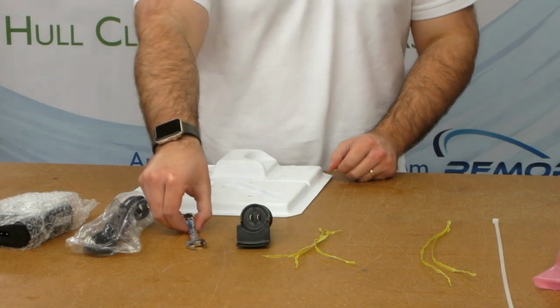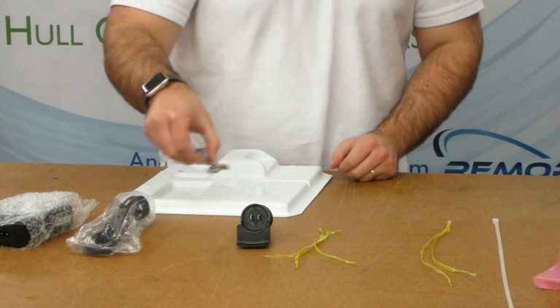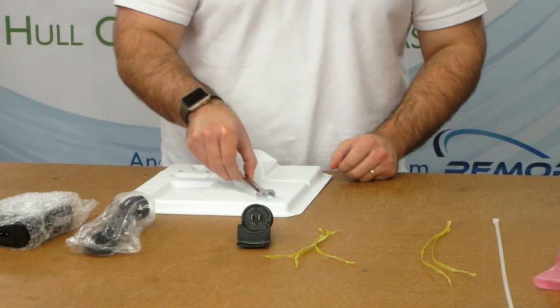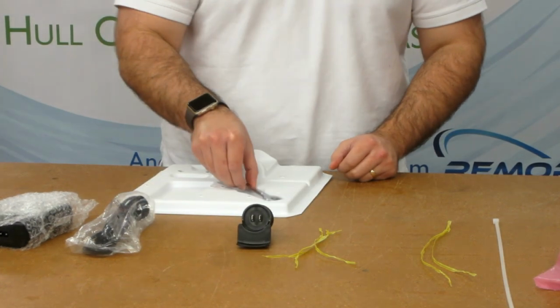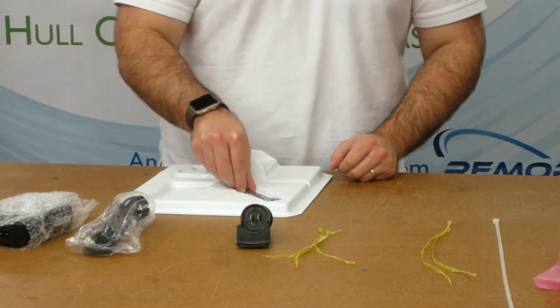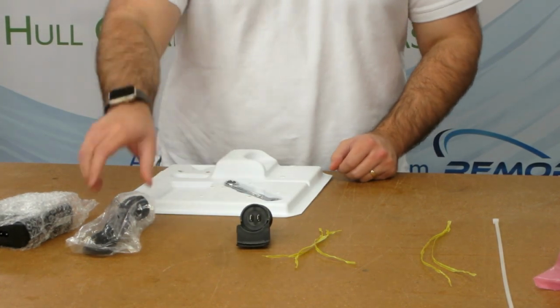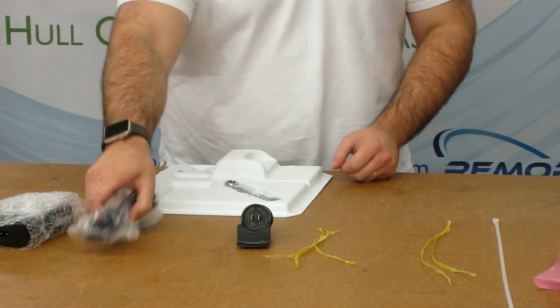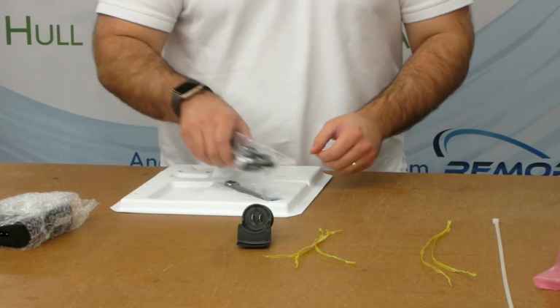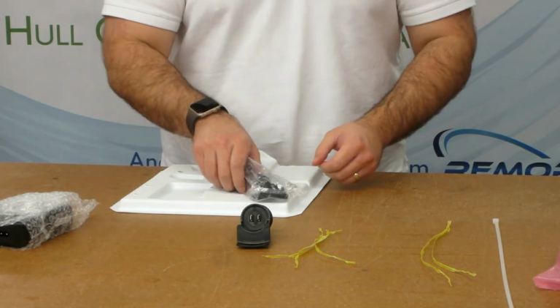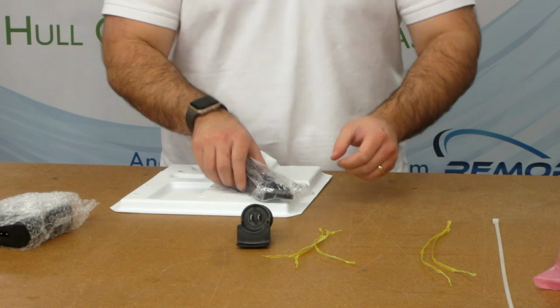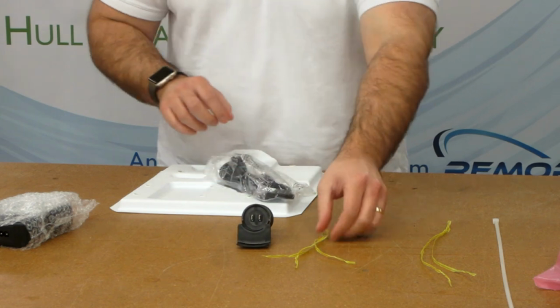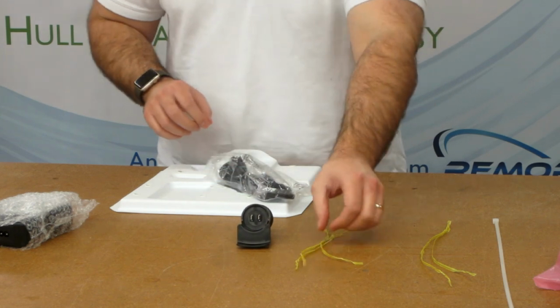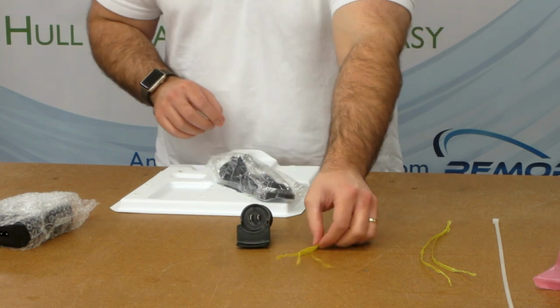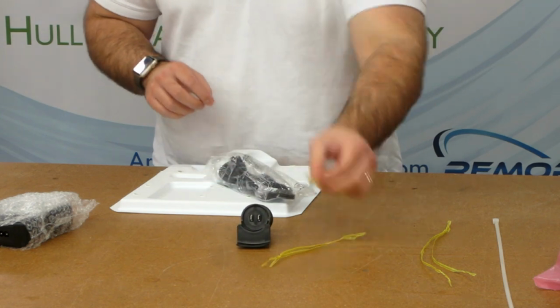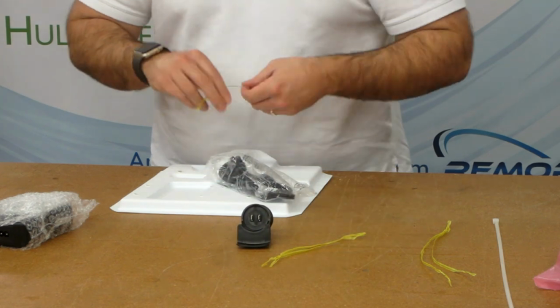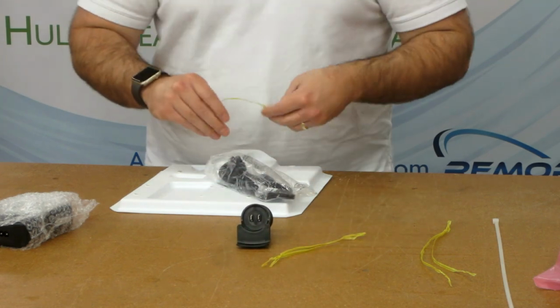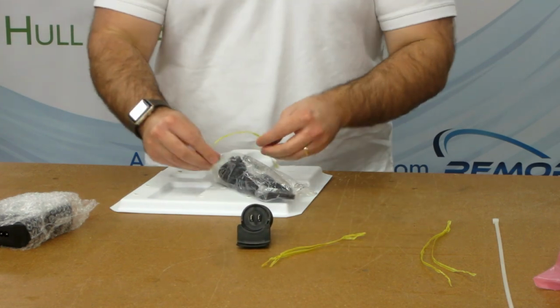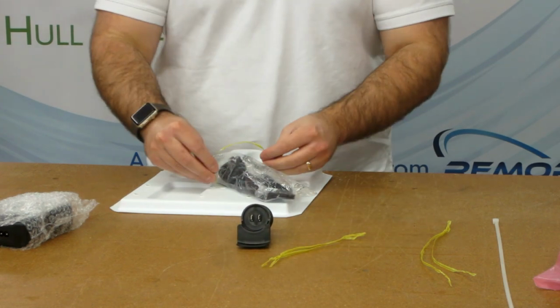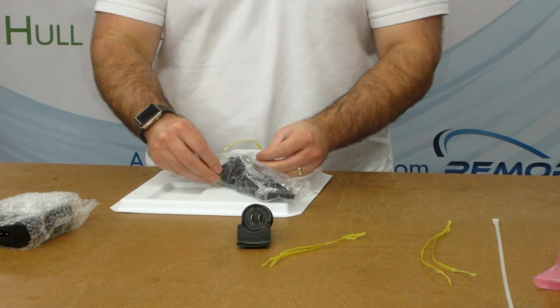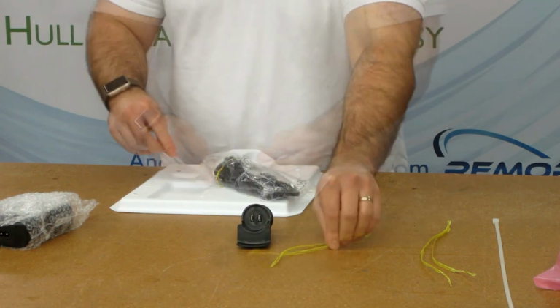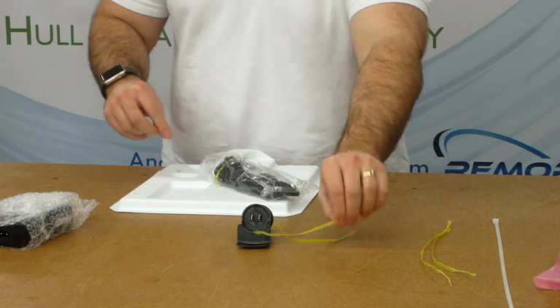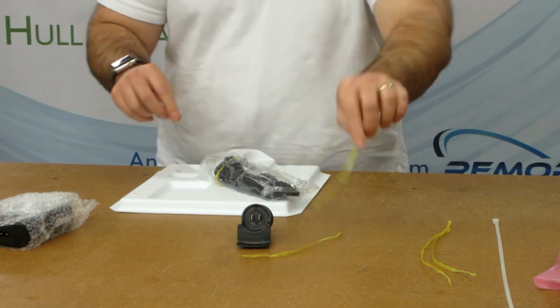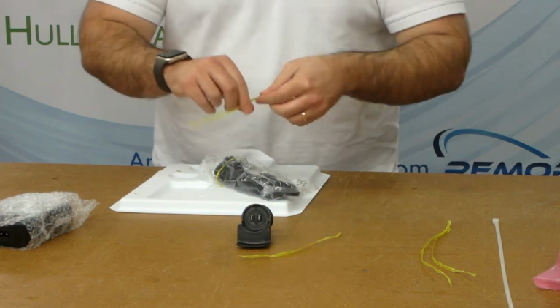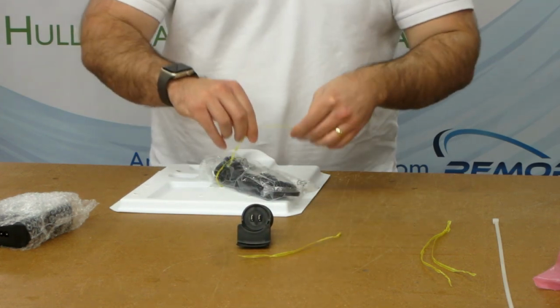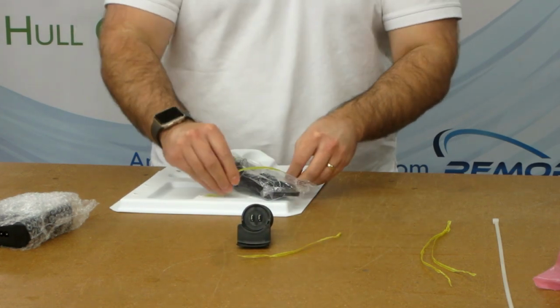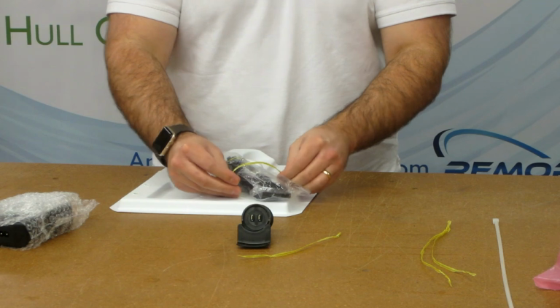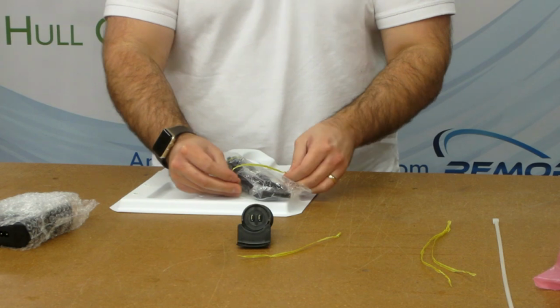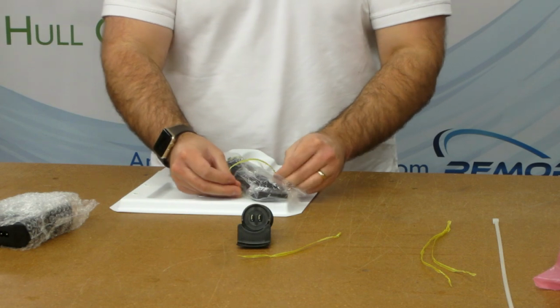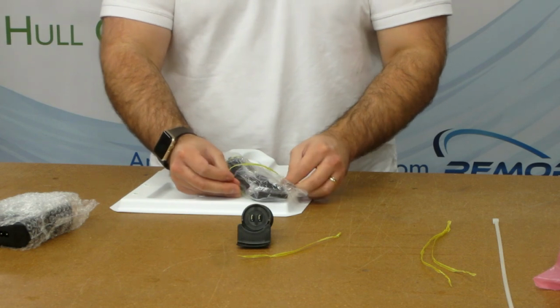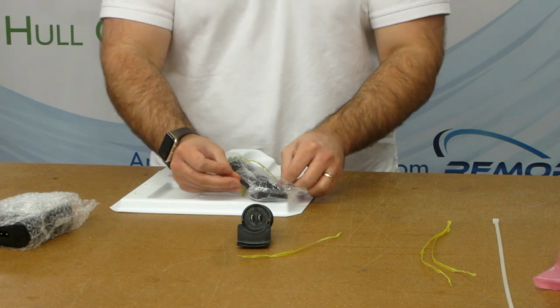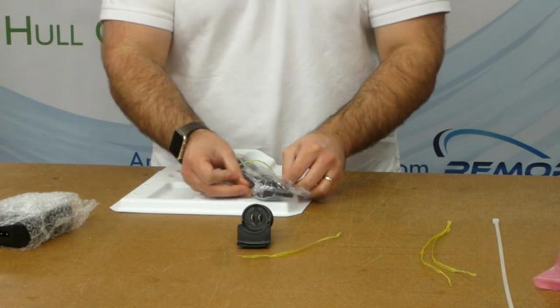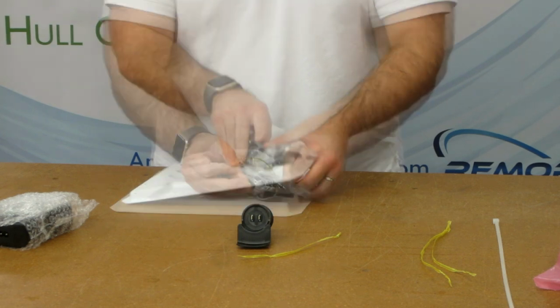The wrench goes under the AC power cord. Insert the twist ties from the top, flip the tray over and twist the ties.